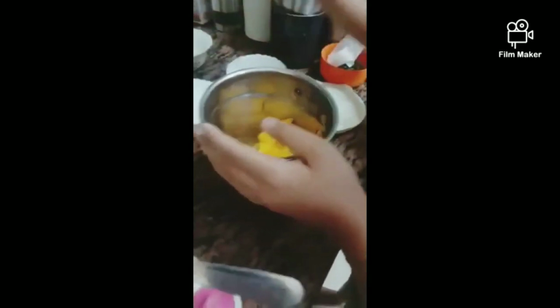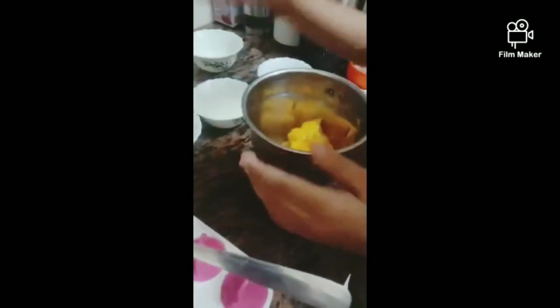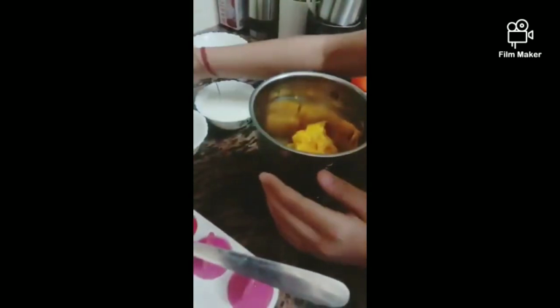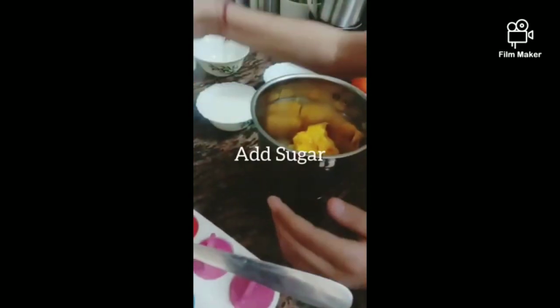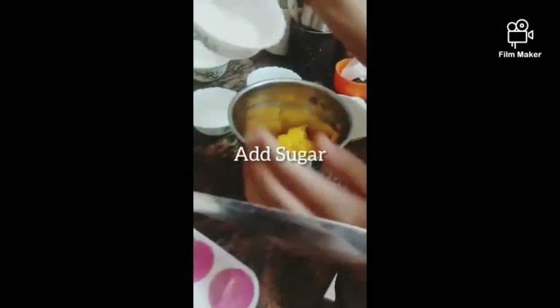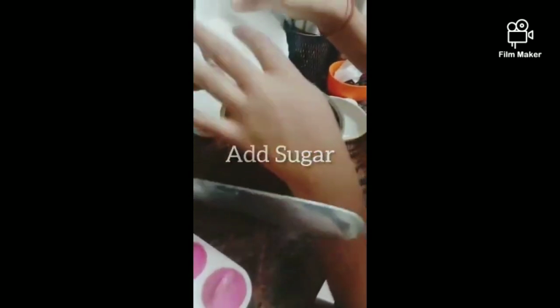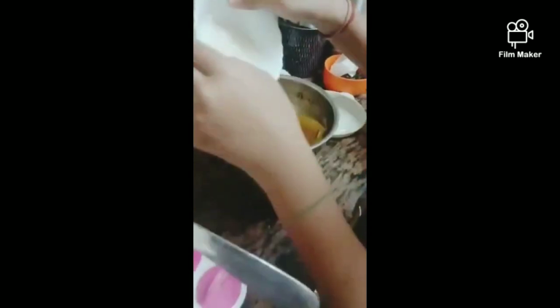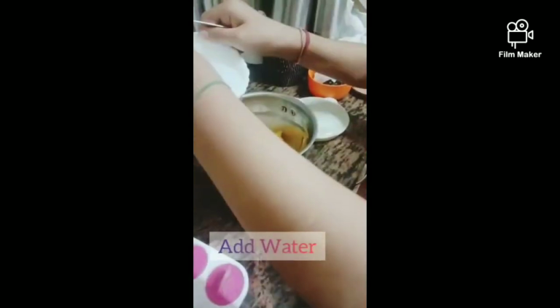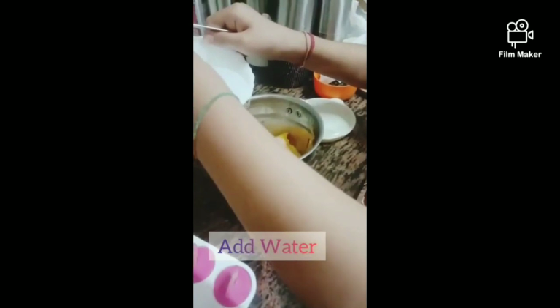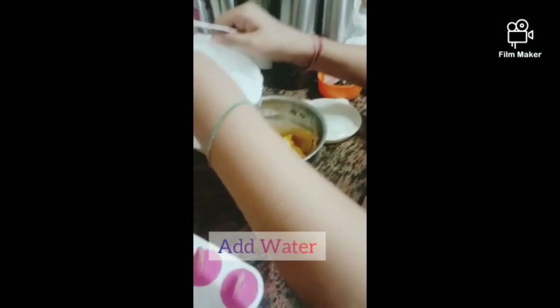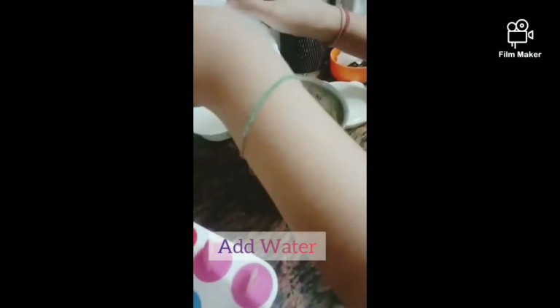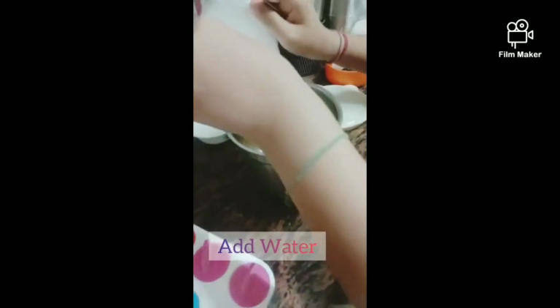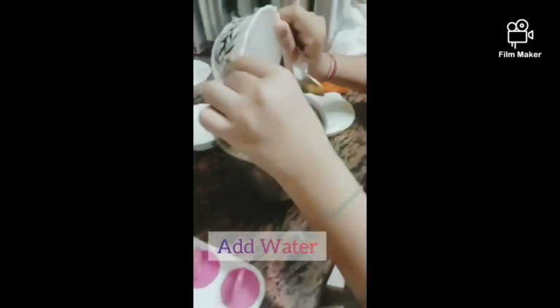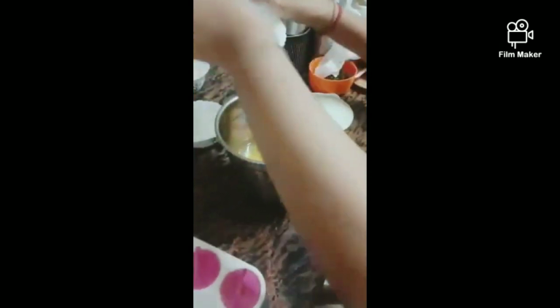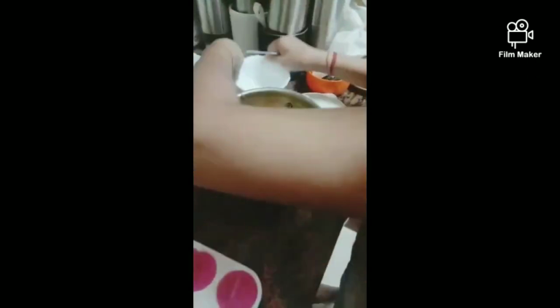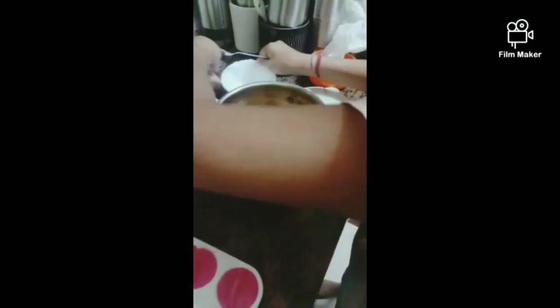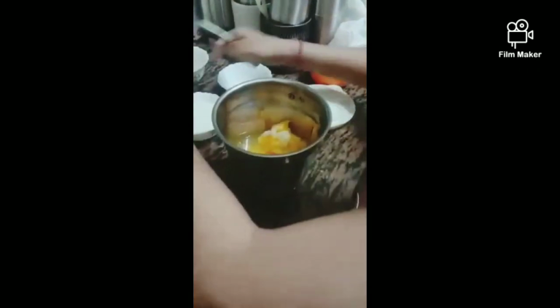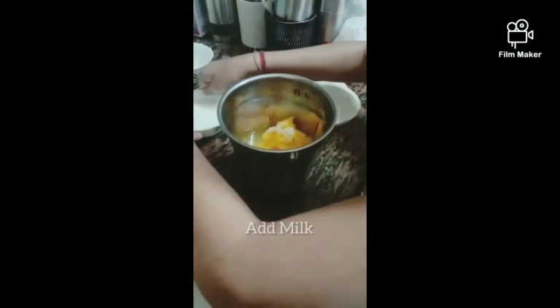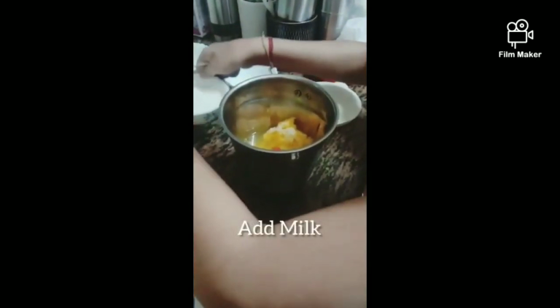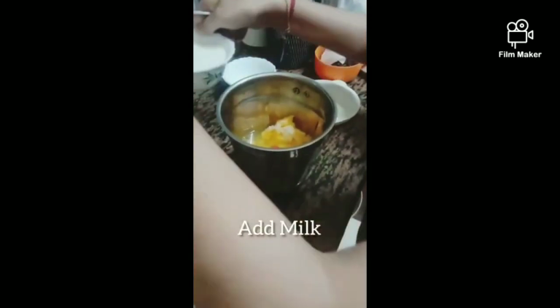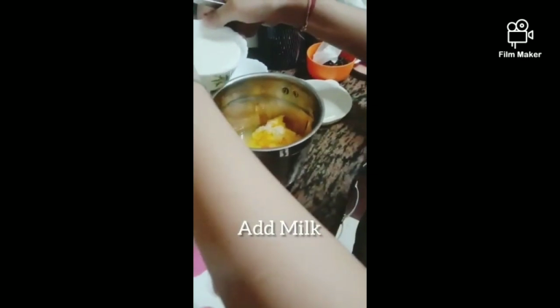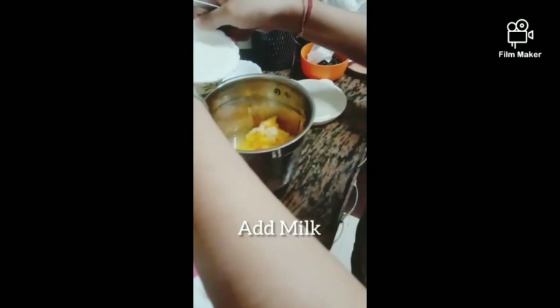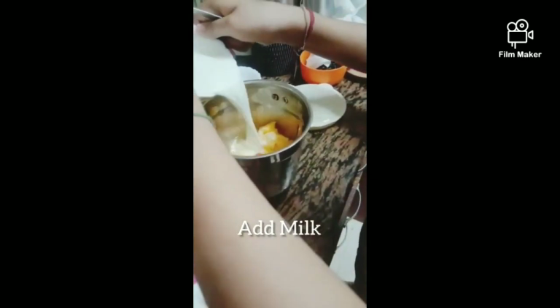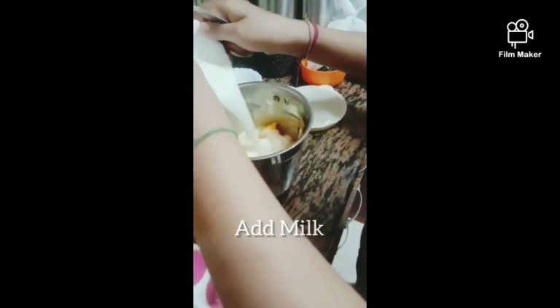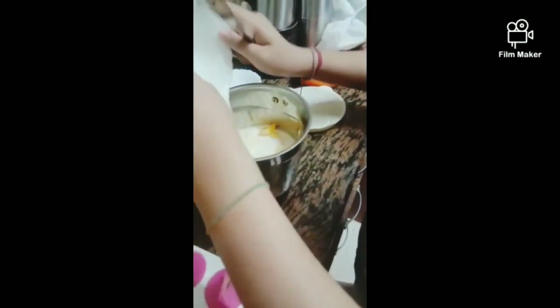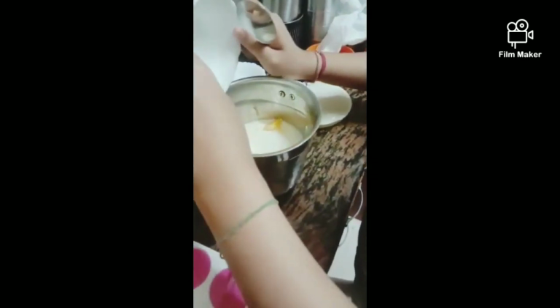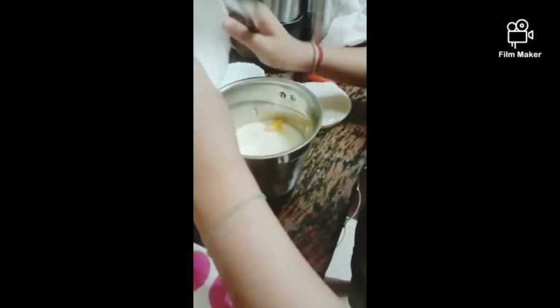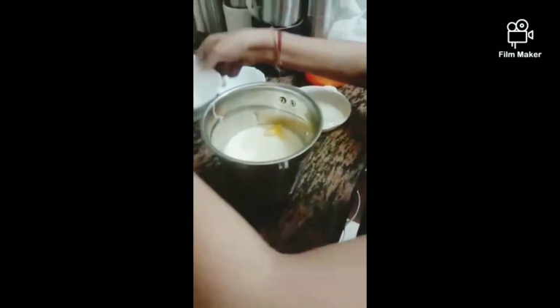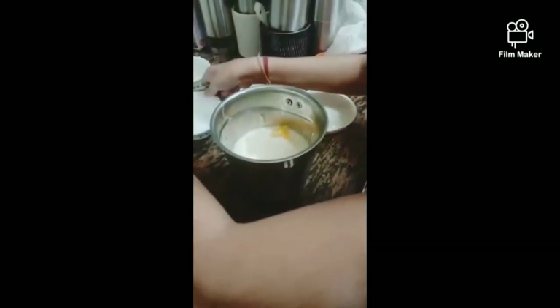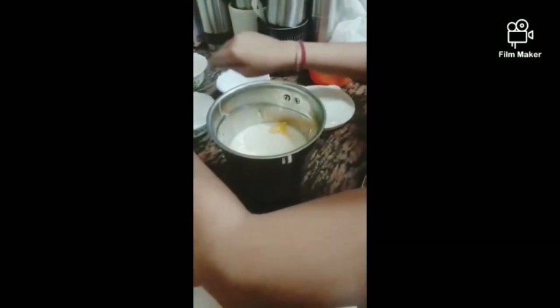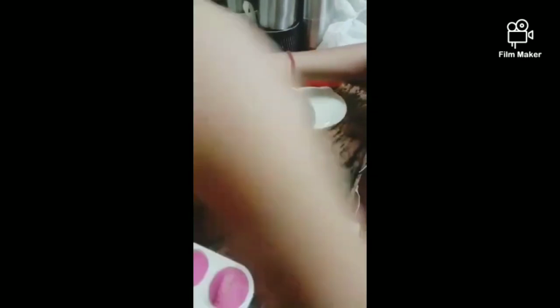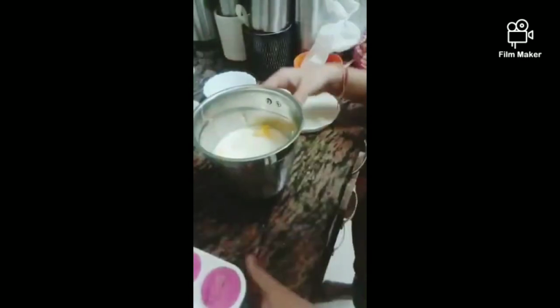Second, we take sugar, water, milk, and blend it.